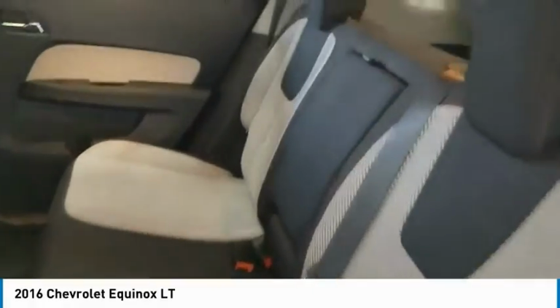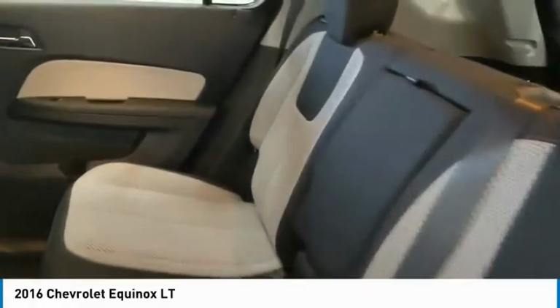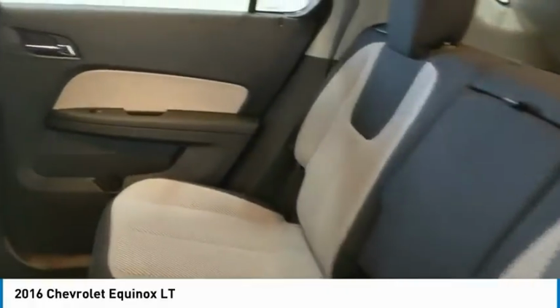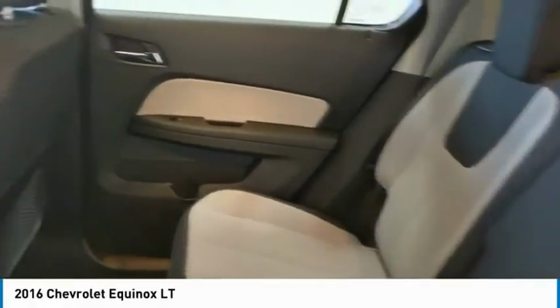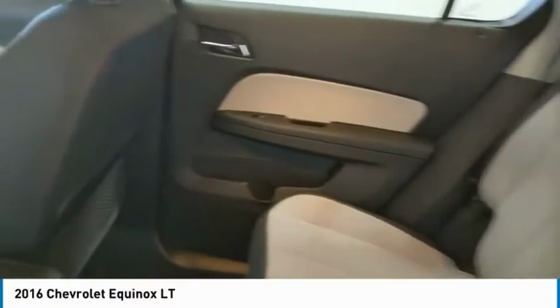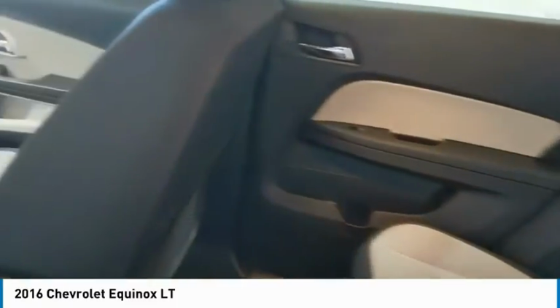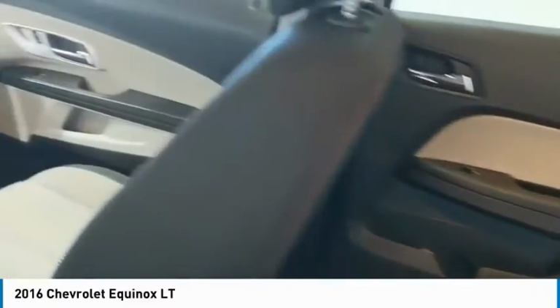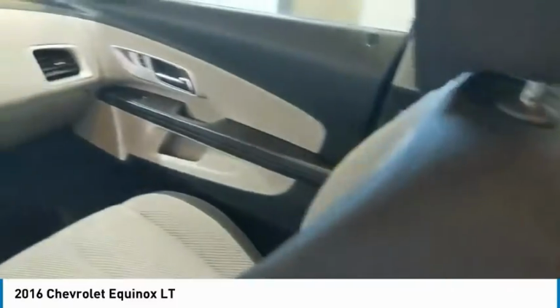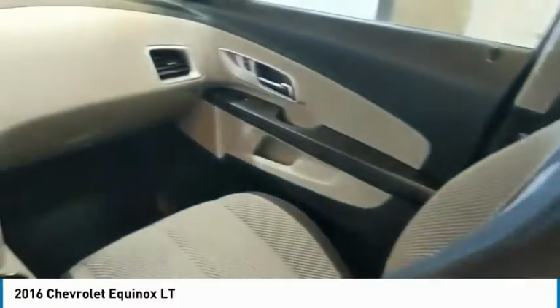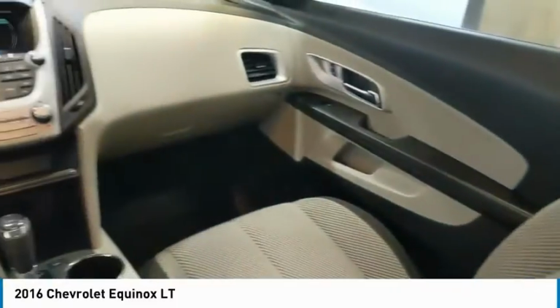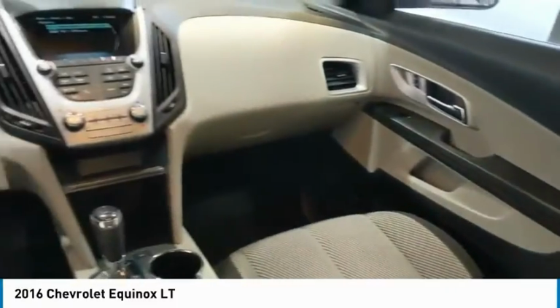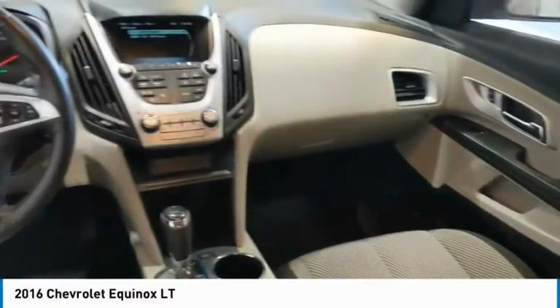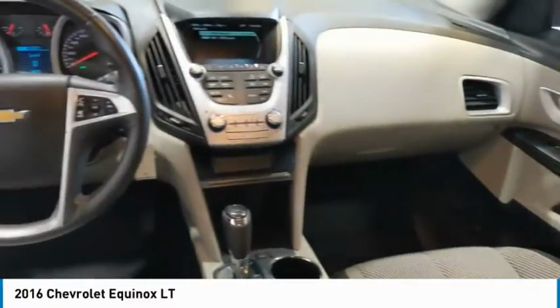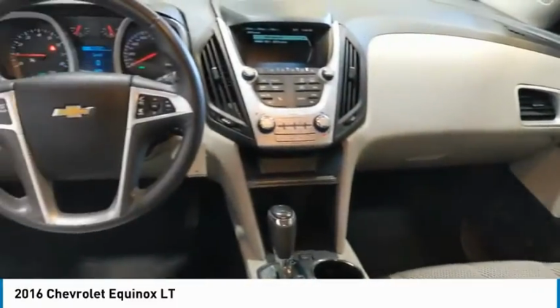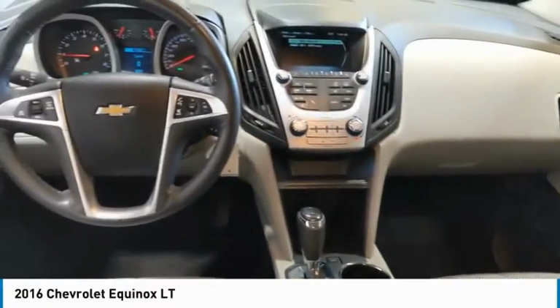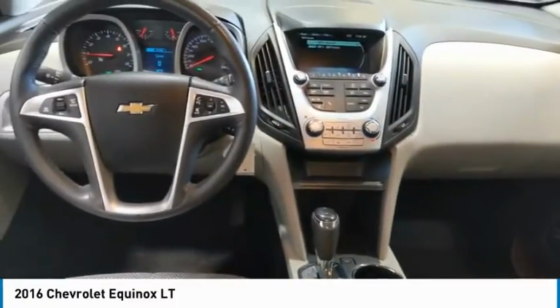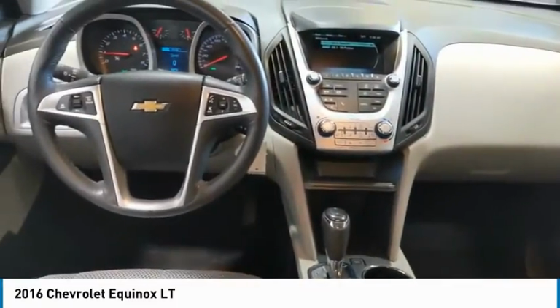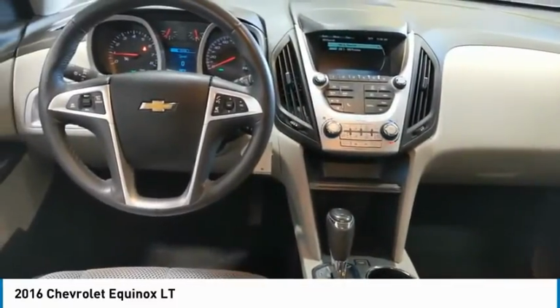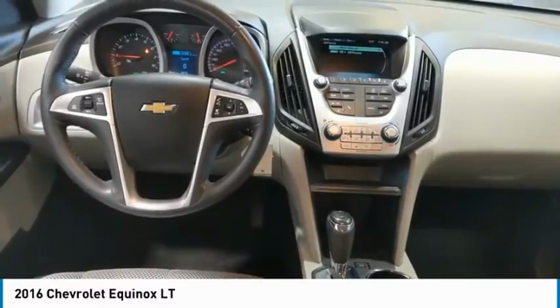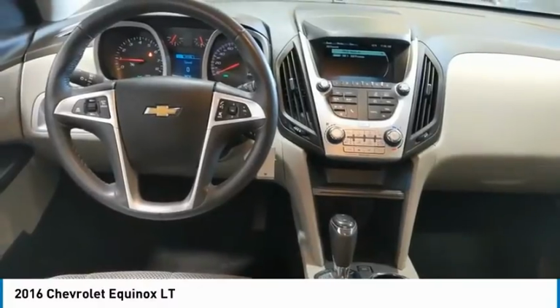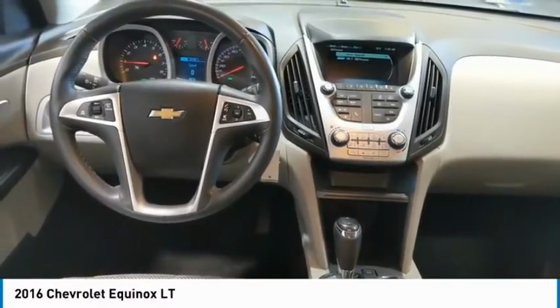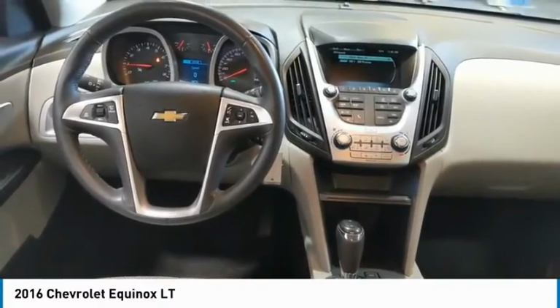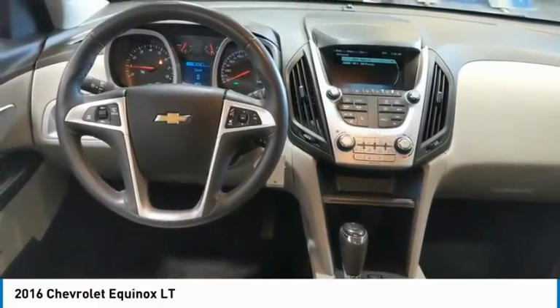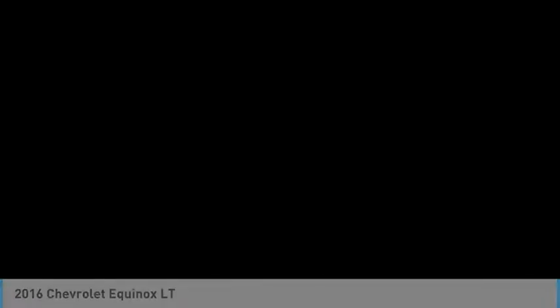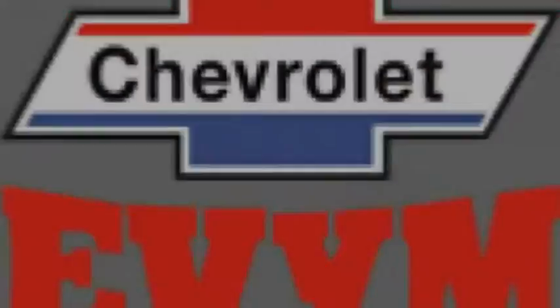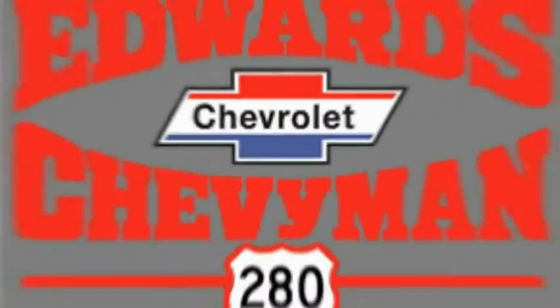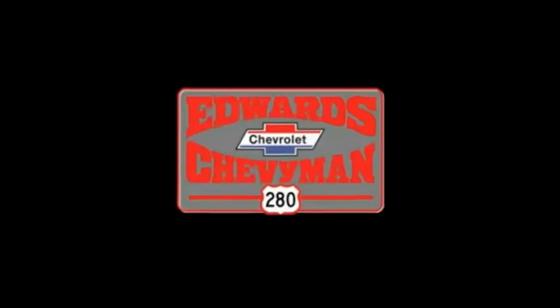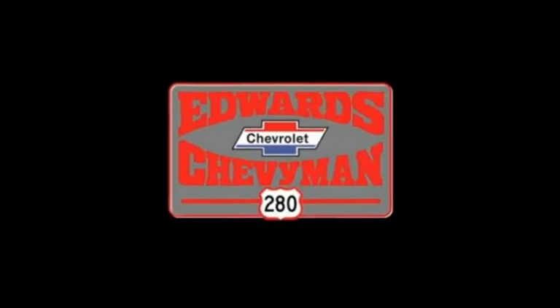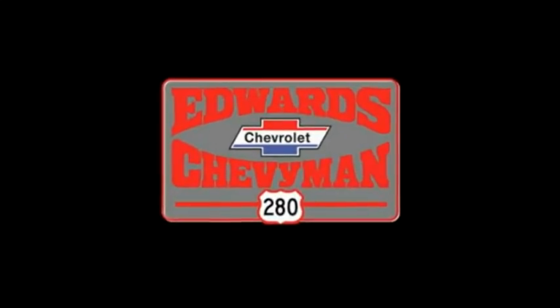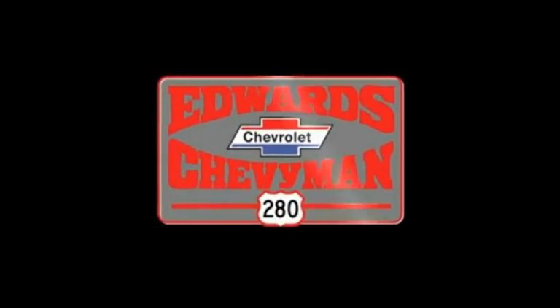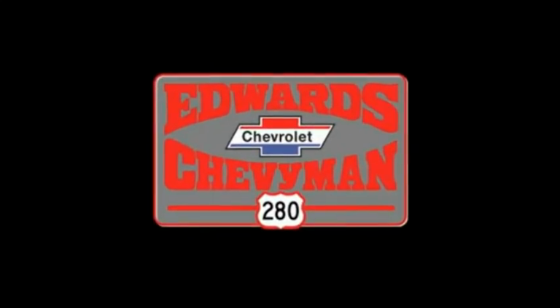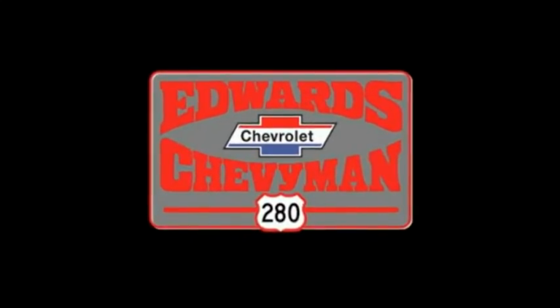Wouldn't you look great in this vehicle? Stop in today and see for yourself. We'll be right back.